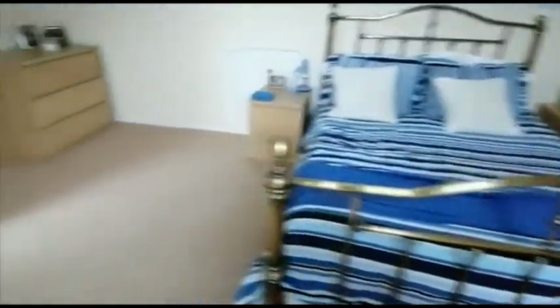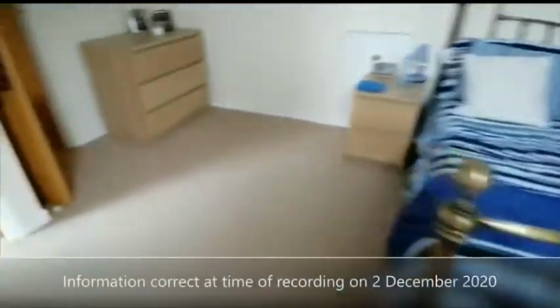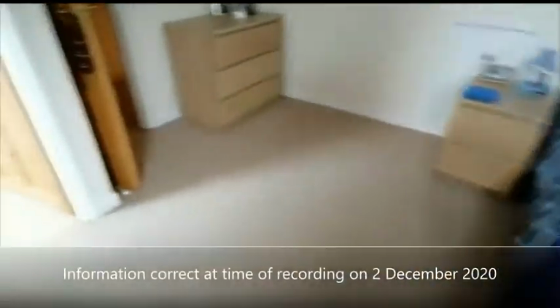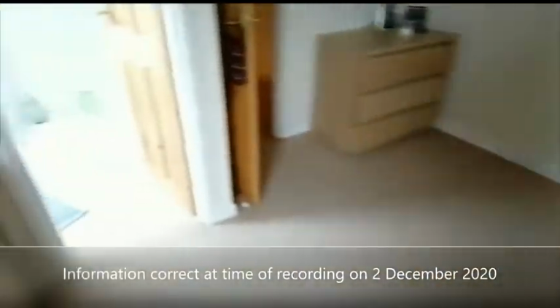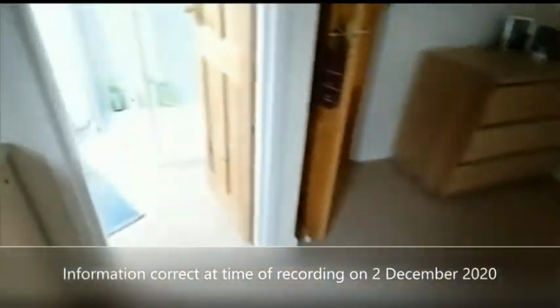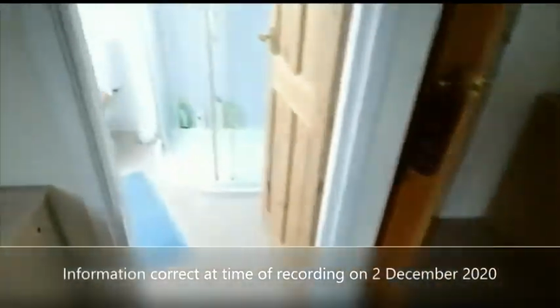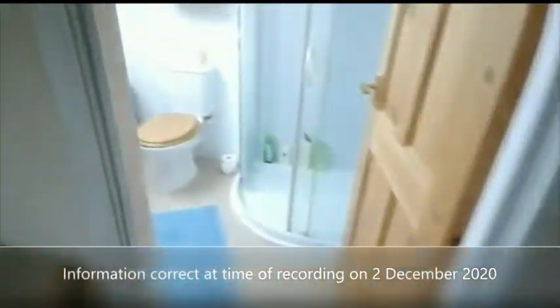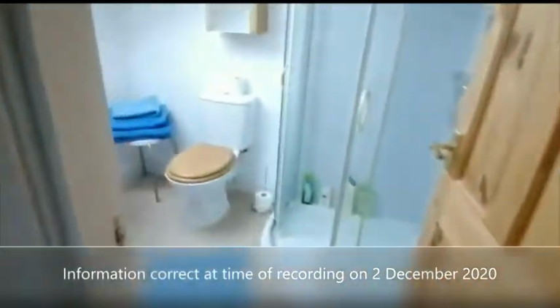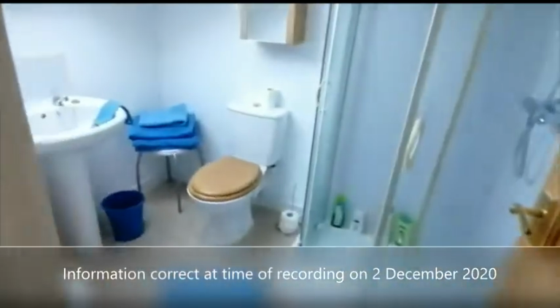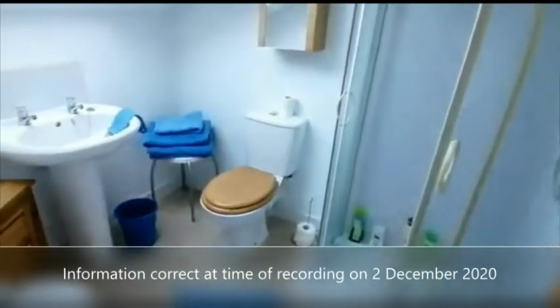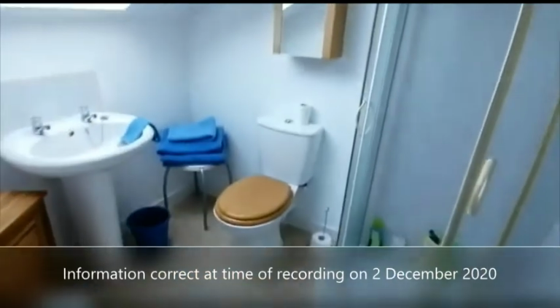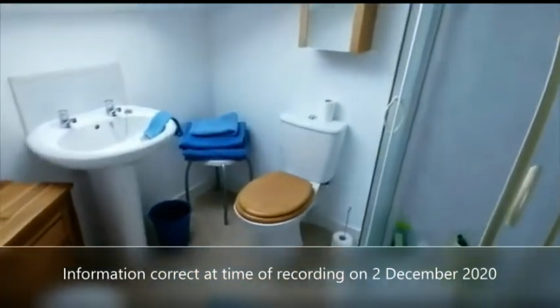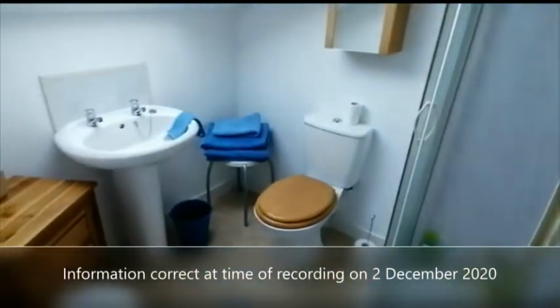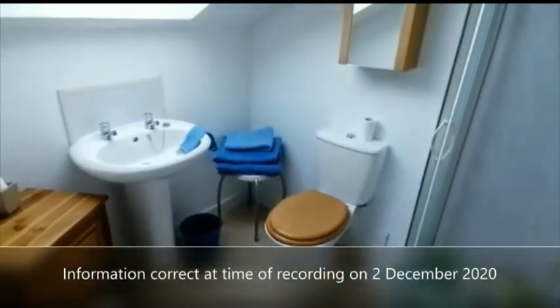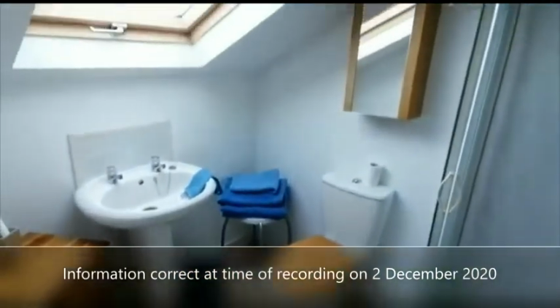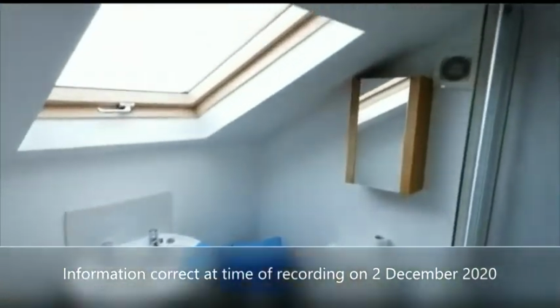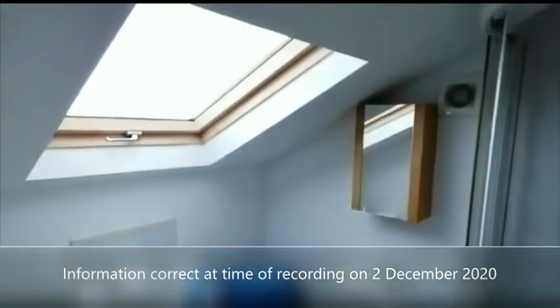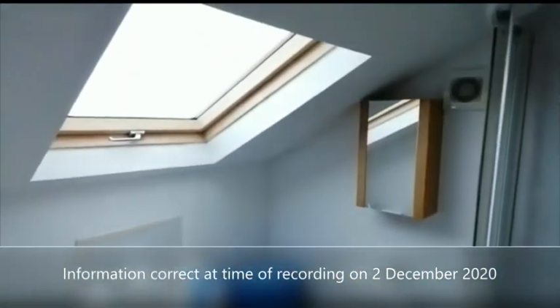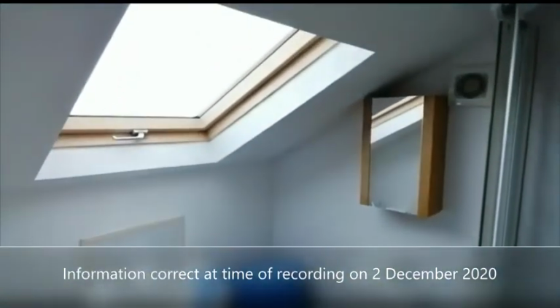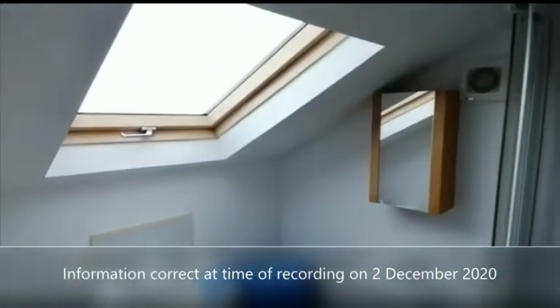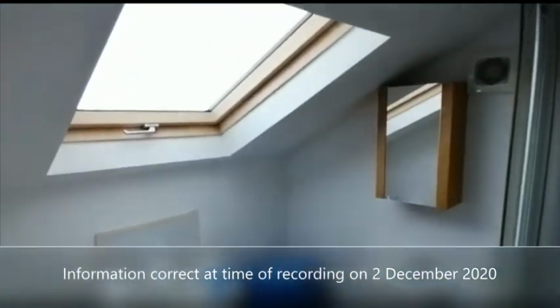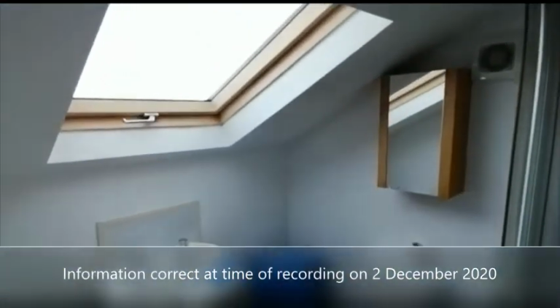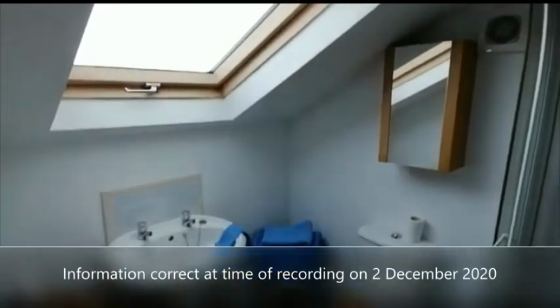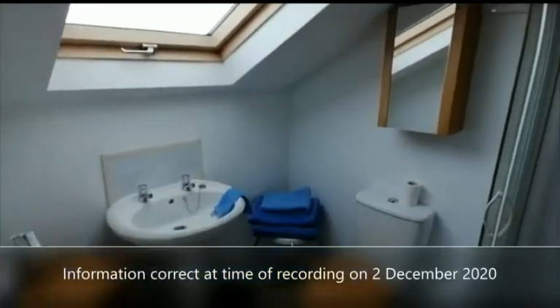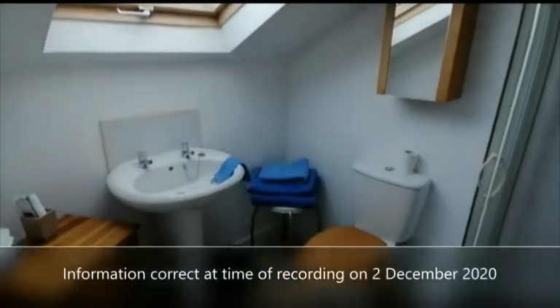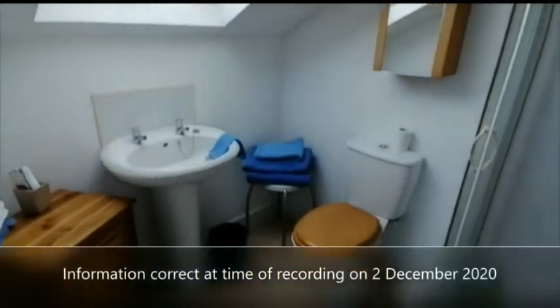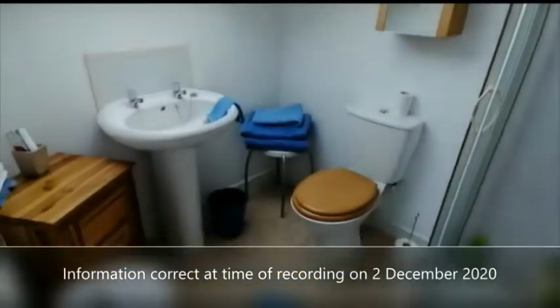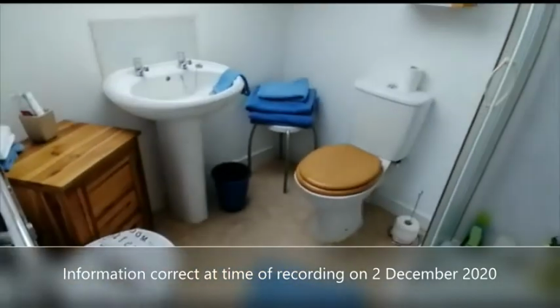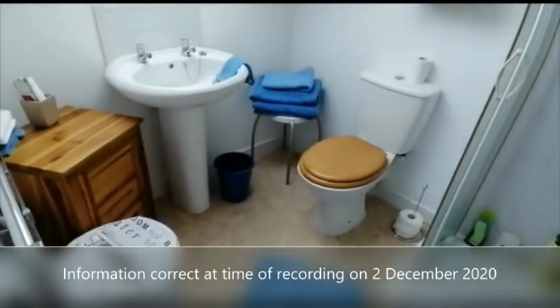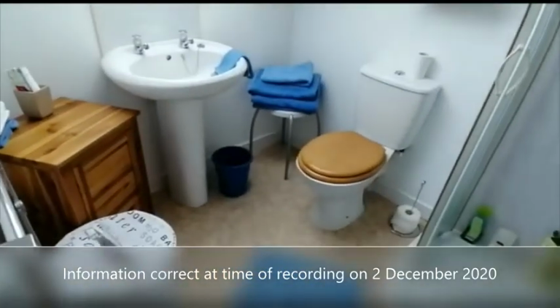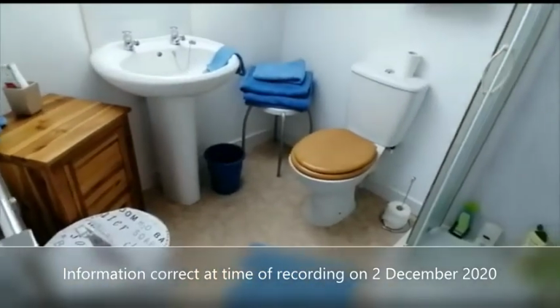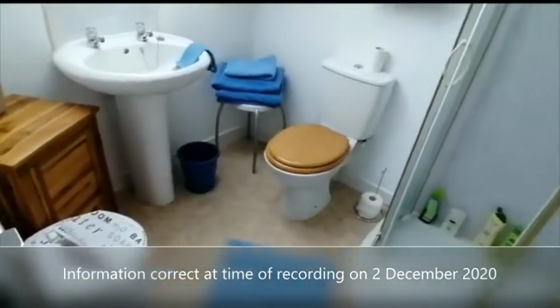There's an ensuite shower room which has a quad shower enclosure and a white two-piece suite. There's an extract unit and another skylight window, as well as a heated towel radiator.